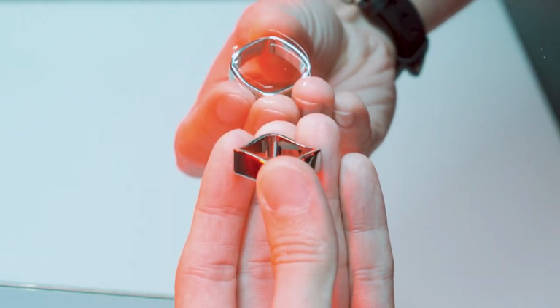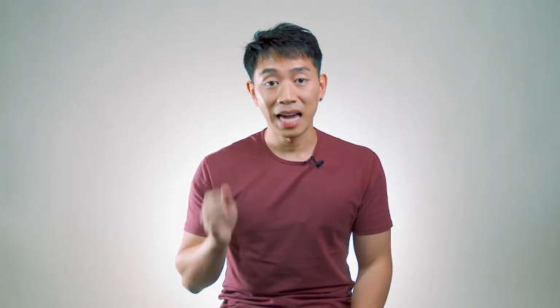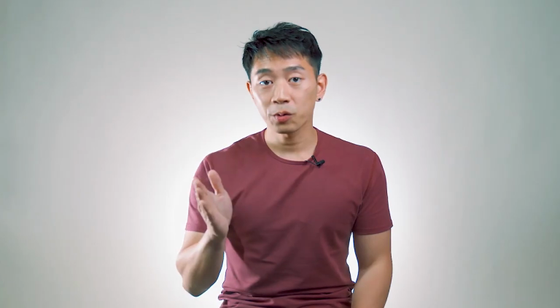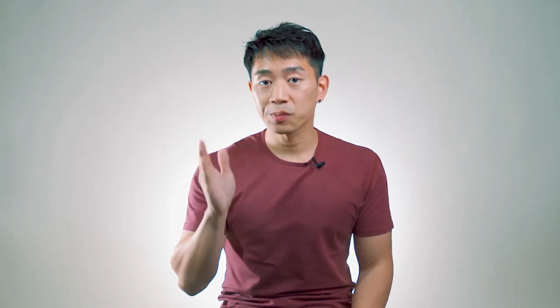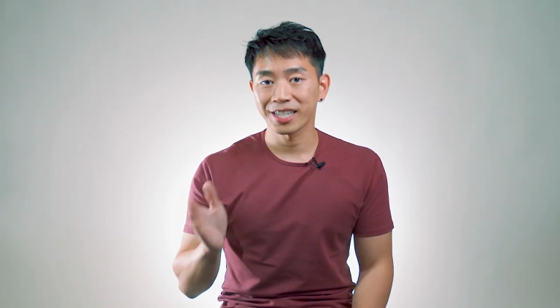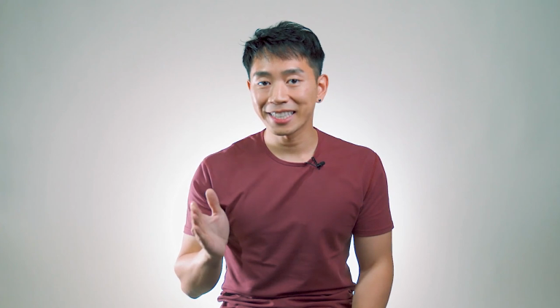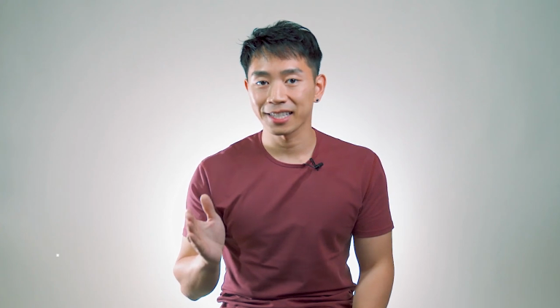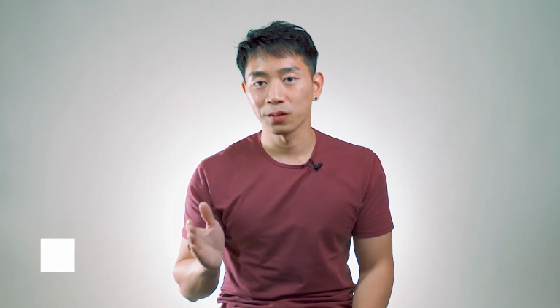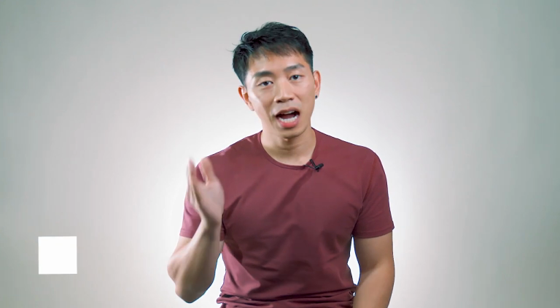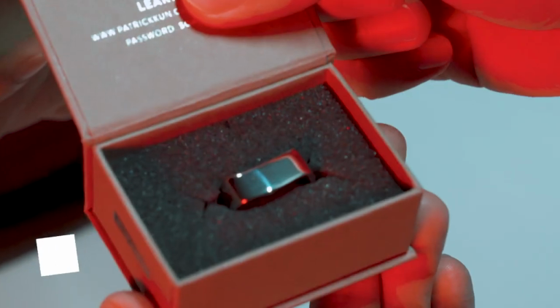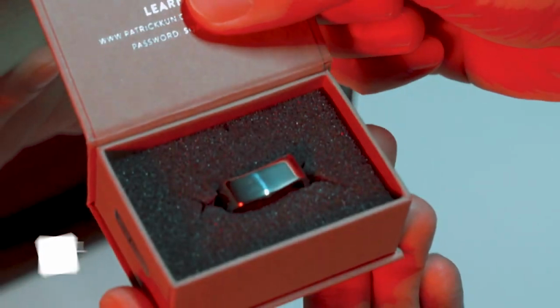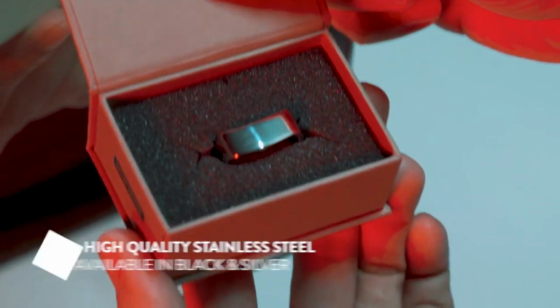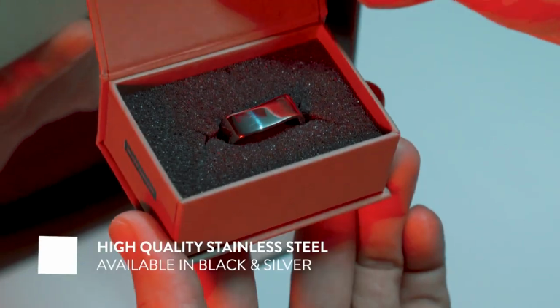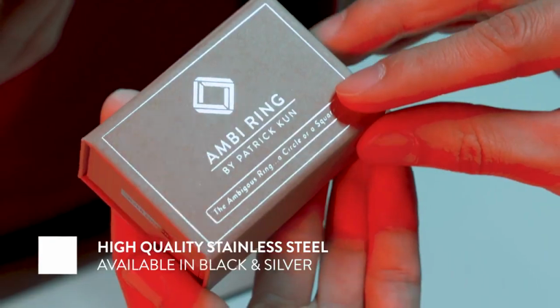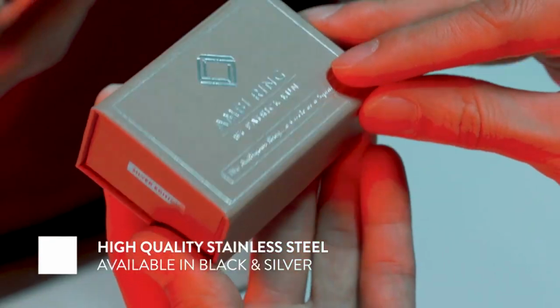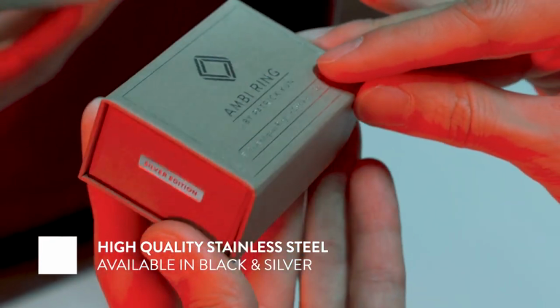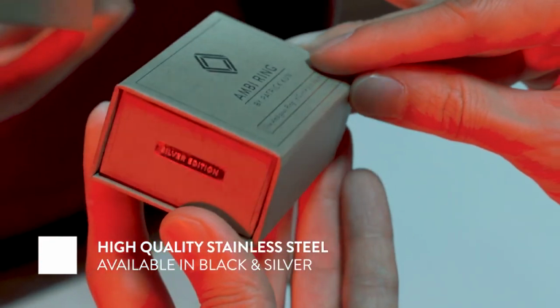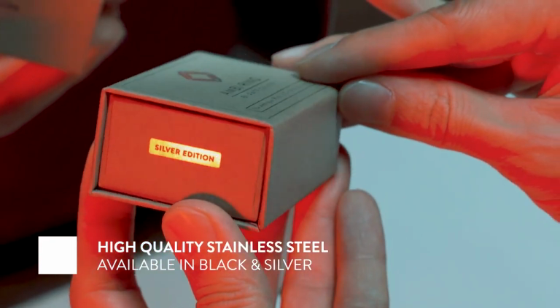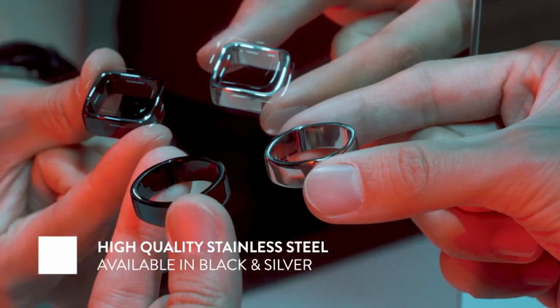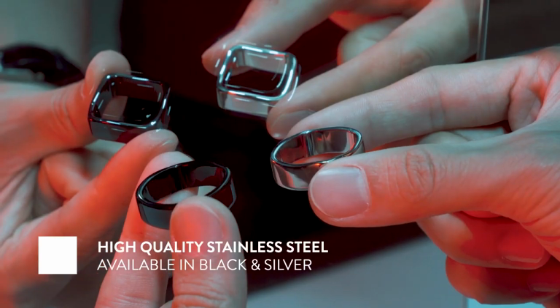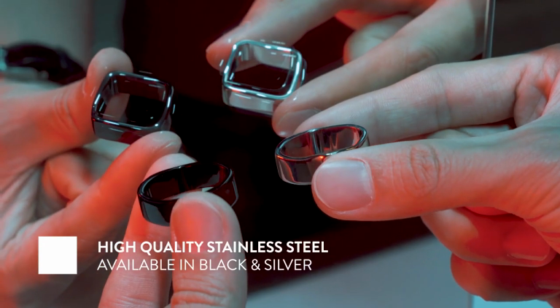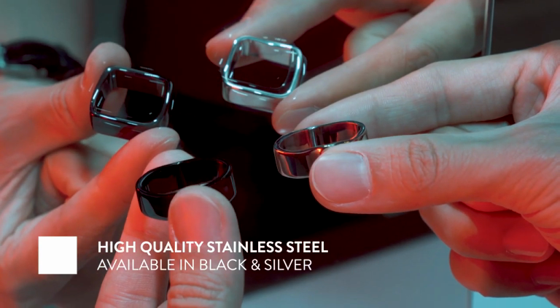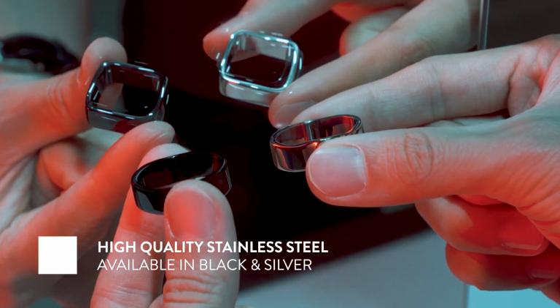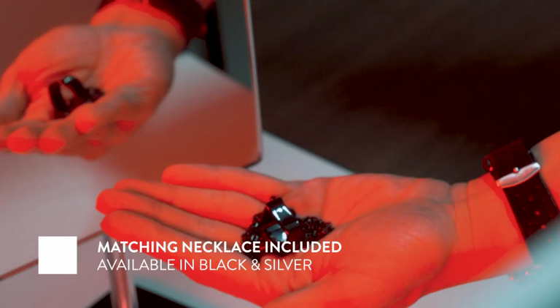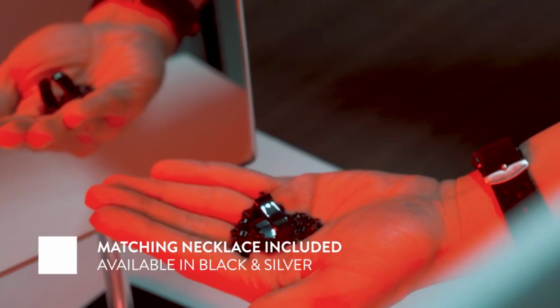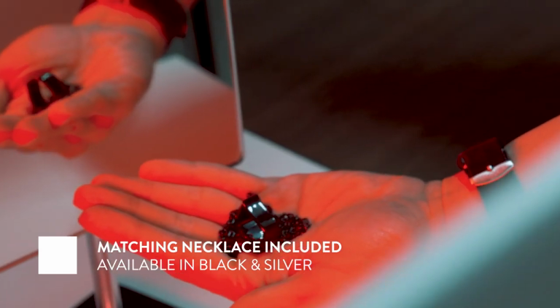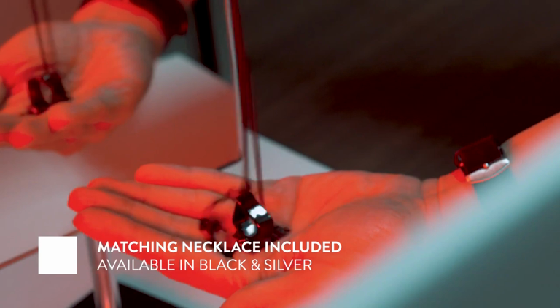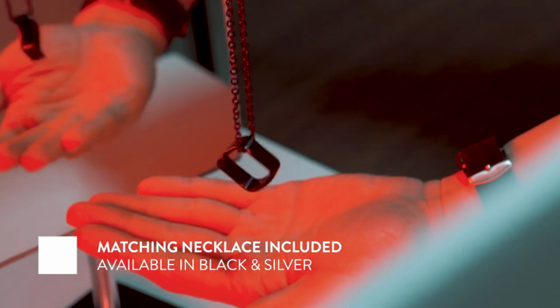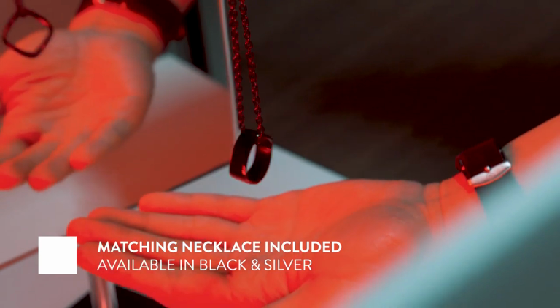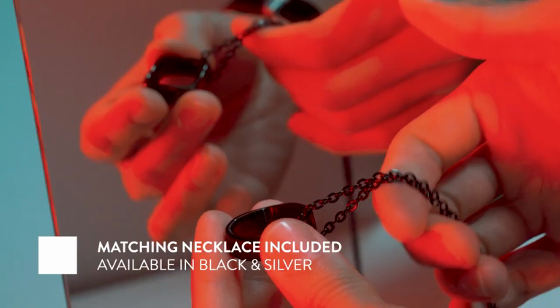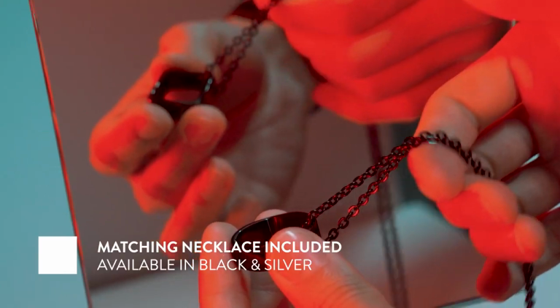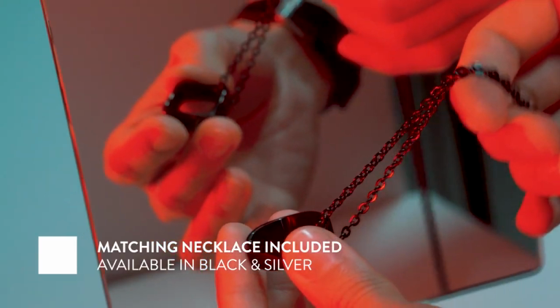The Ambient Ring was precisely designed with high quality stainless steel. You can choose between black or silver, and a matching necklace is also included.